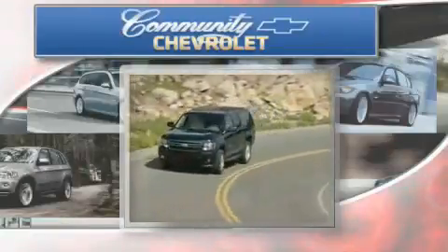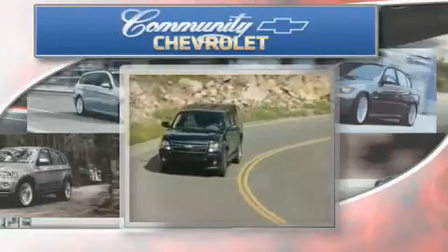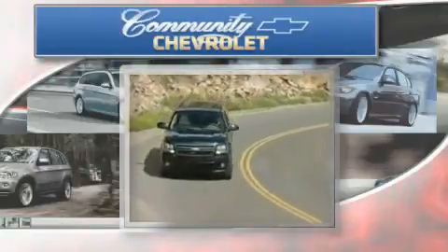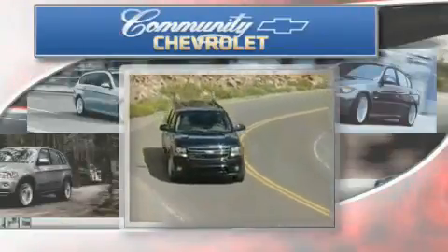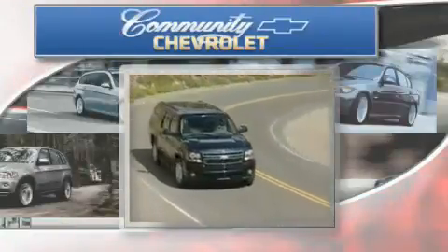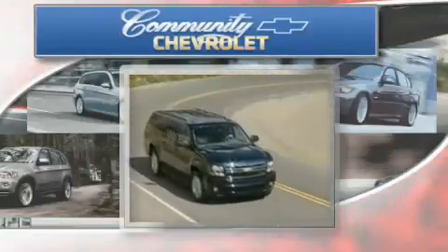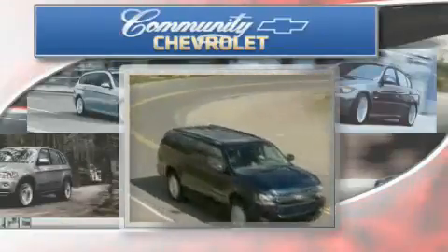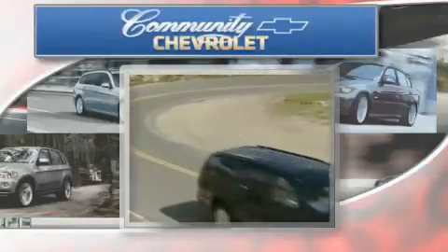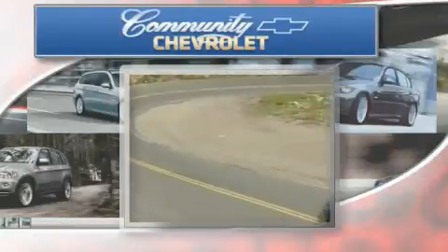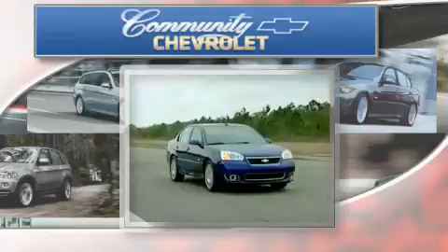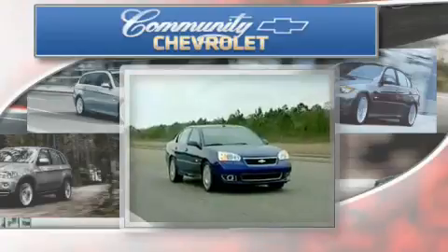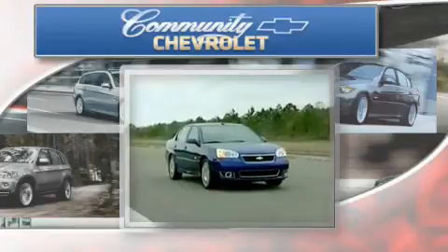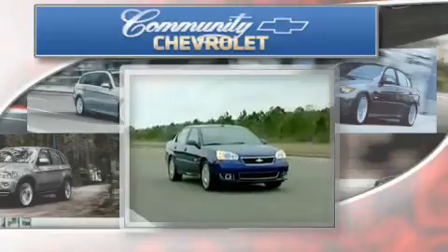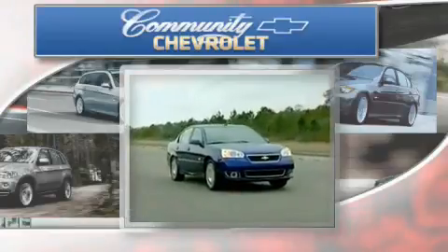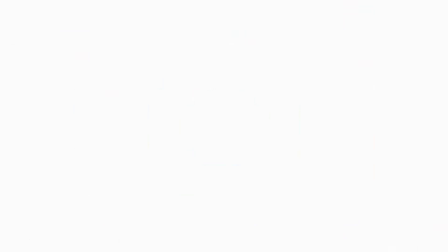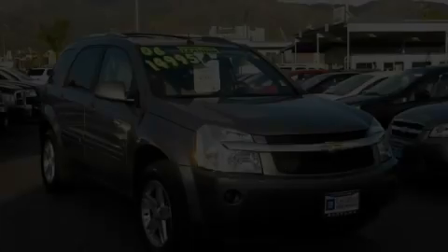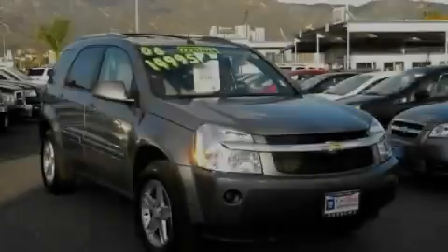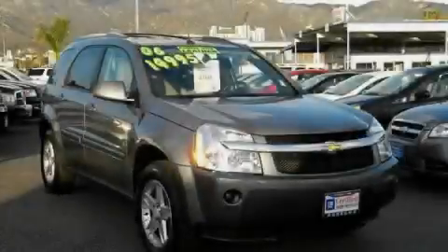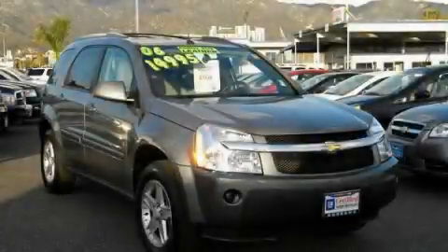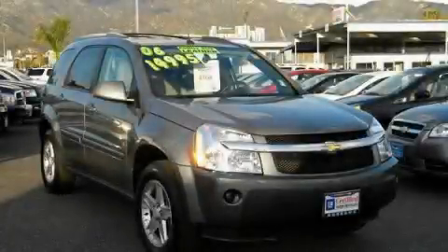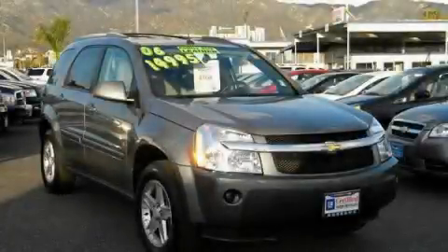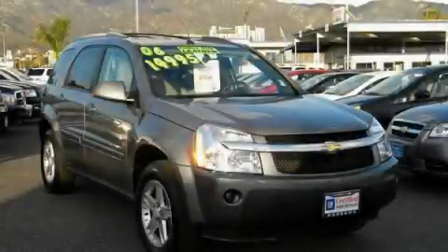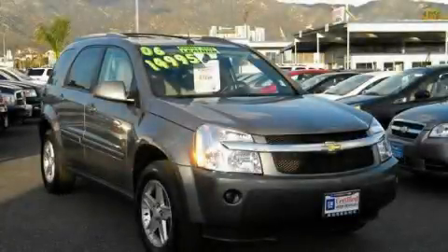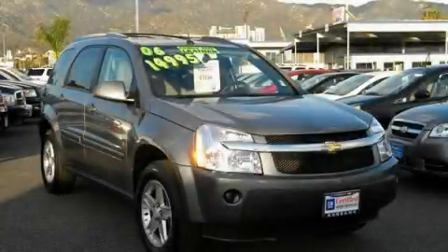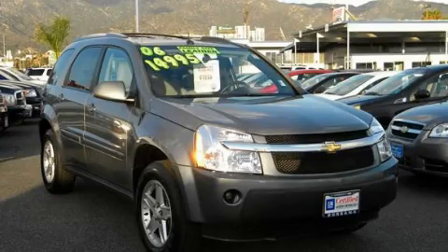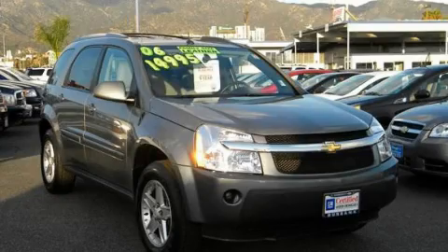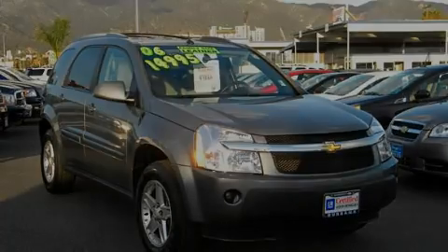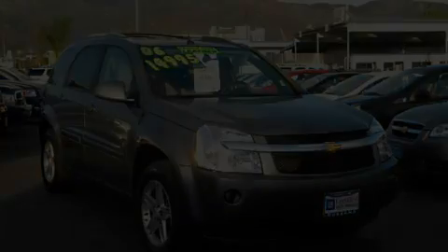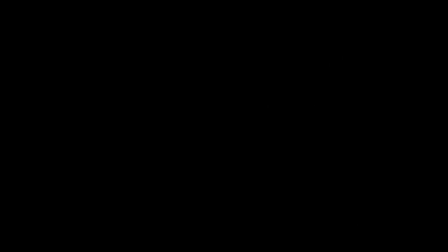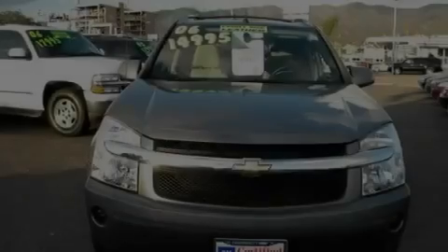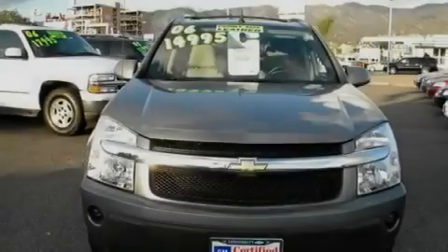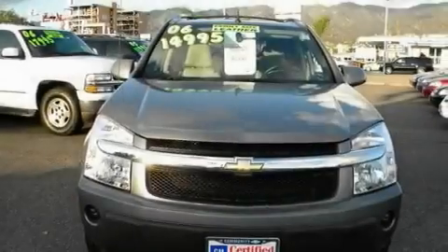Another fine vehicle offered by Community Chevrolet. This is a 2006 Chevrolet Equinox — a car-like ride with space like an SUV.